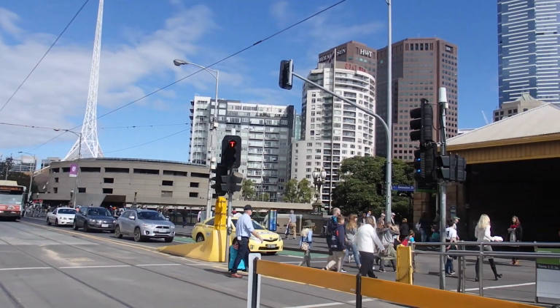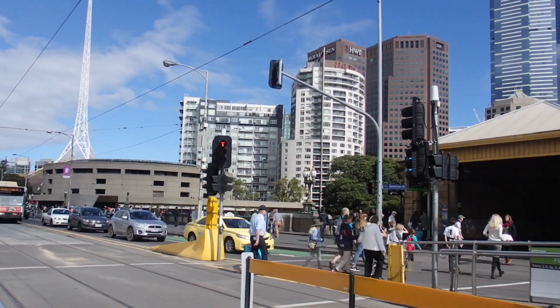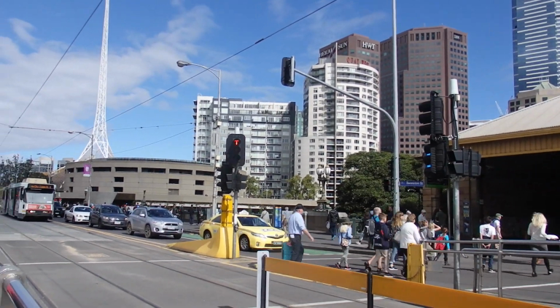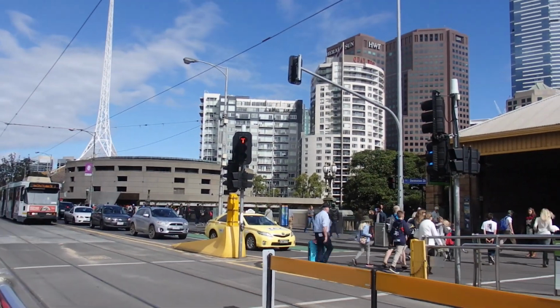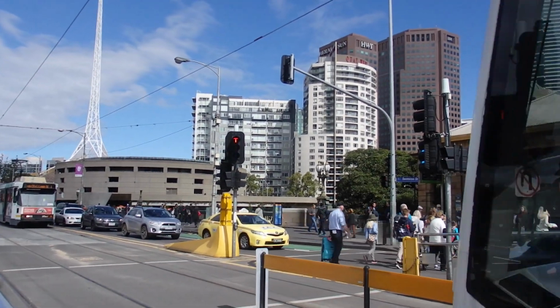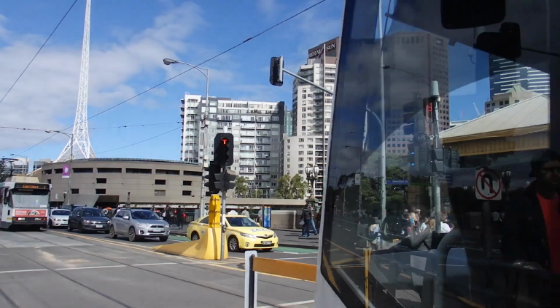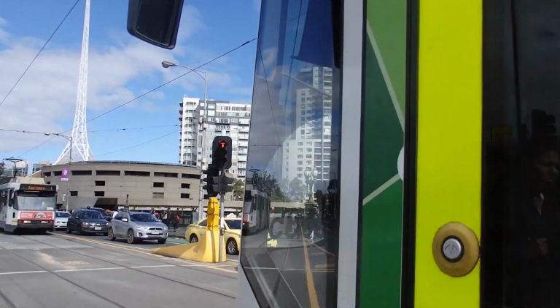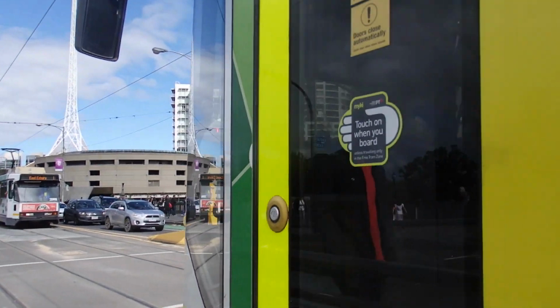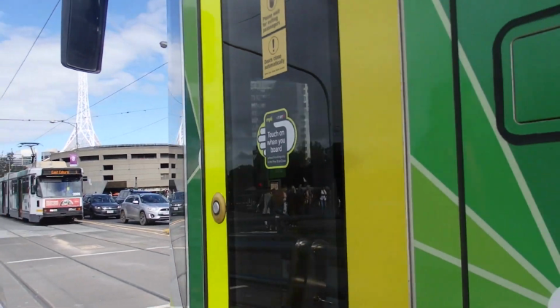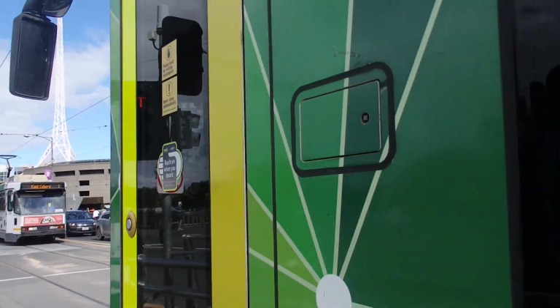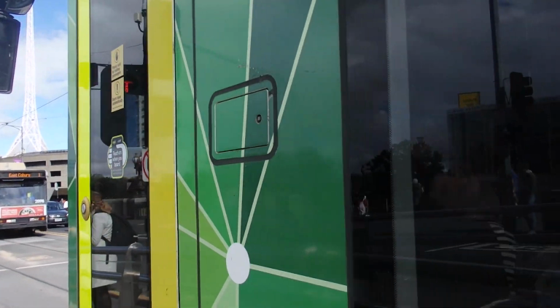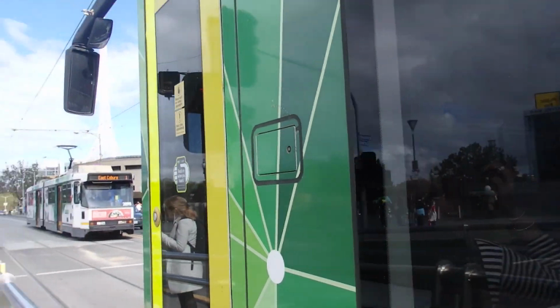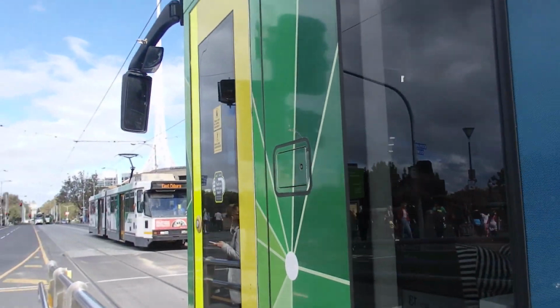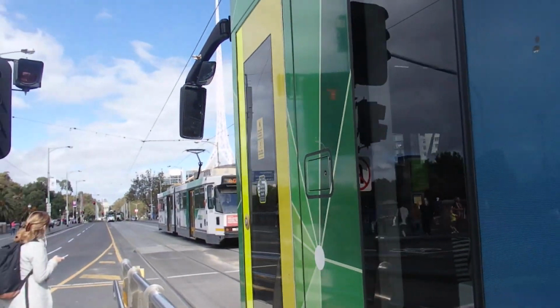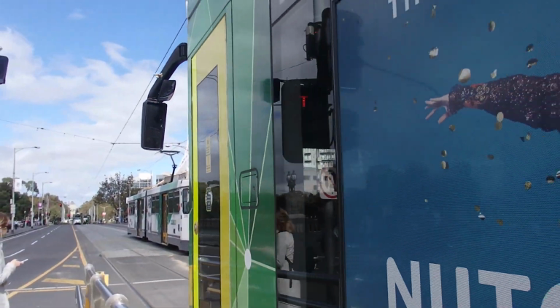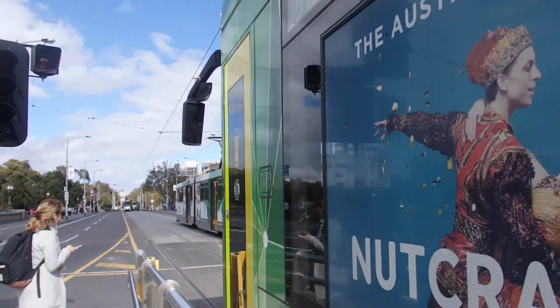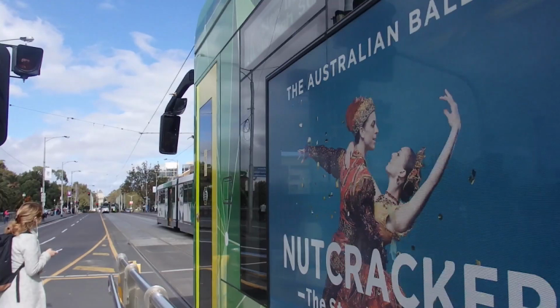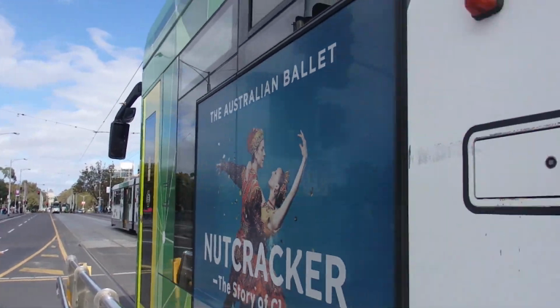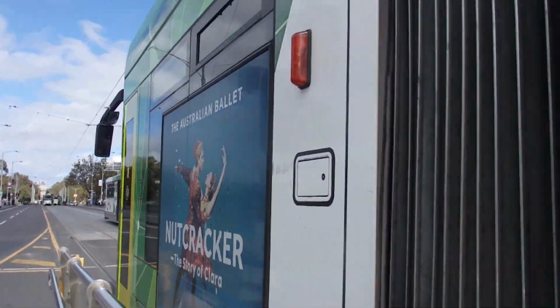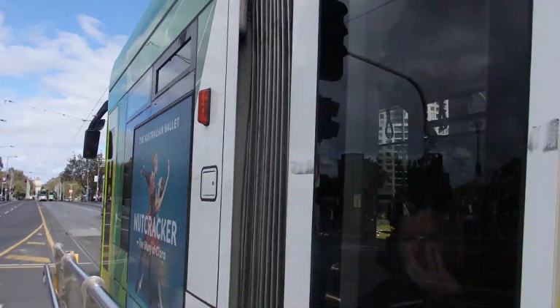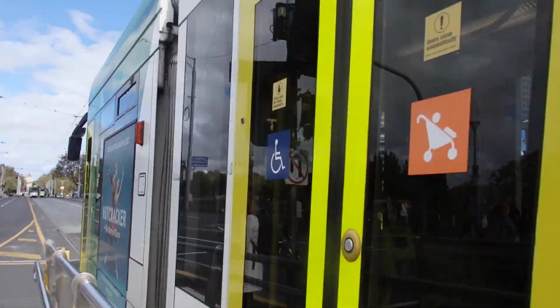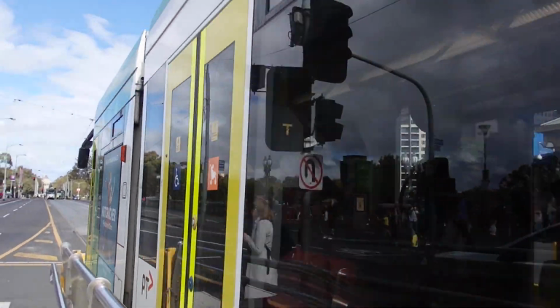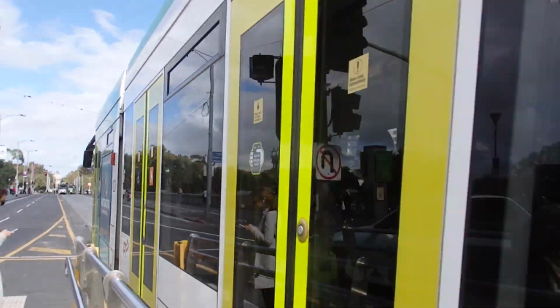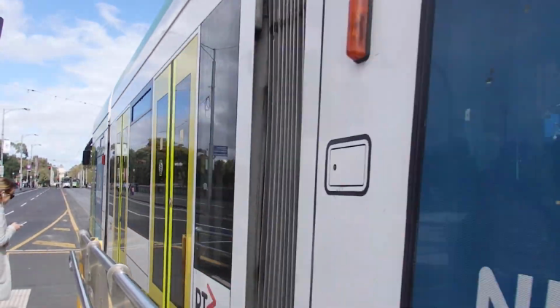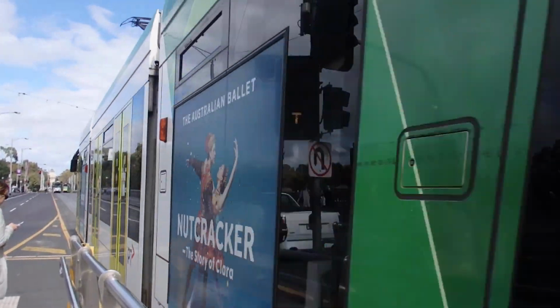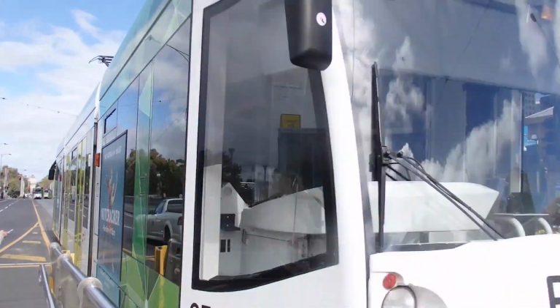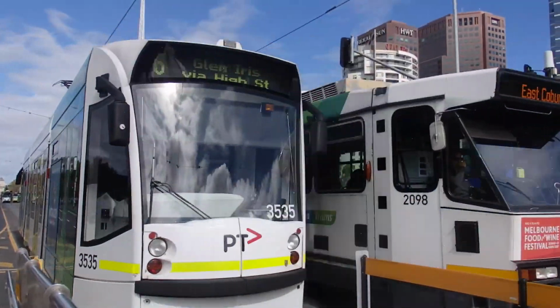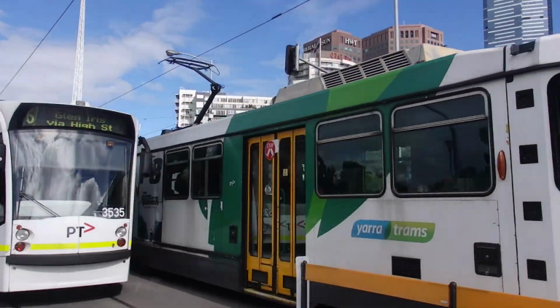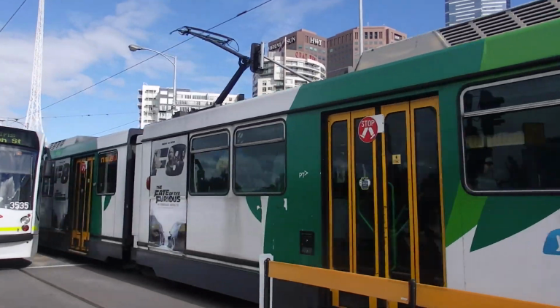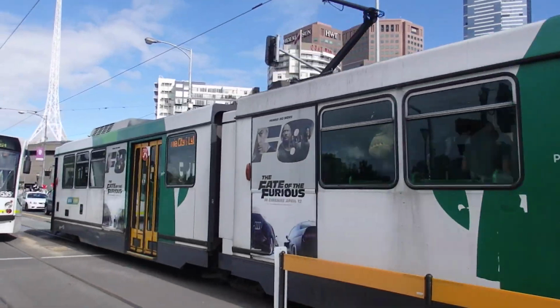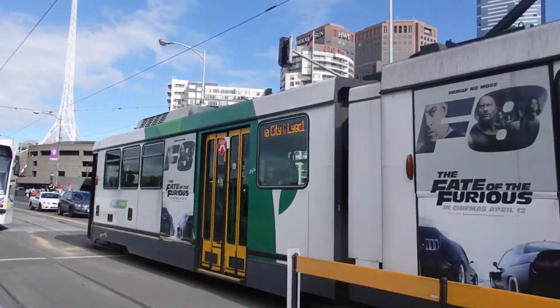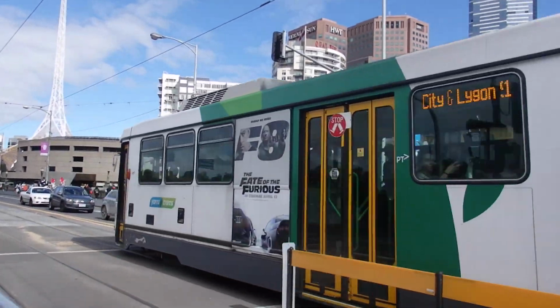We've got 3535 departing for another service to Glen Iris, whilst an East Coburg B Class Tram arrives. The B Class Tram is 2098.